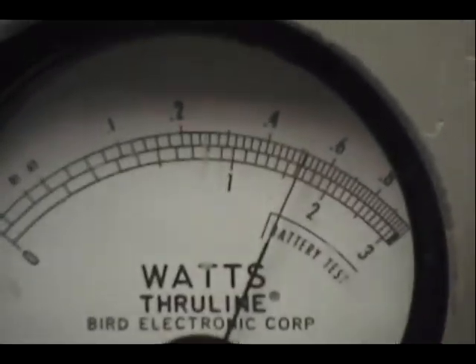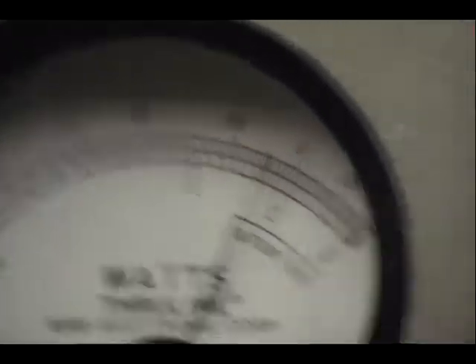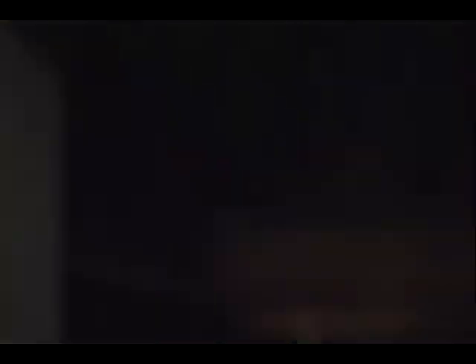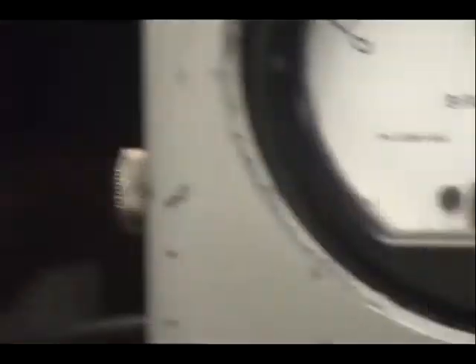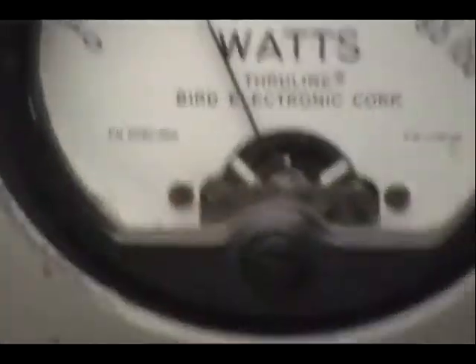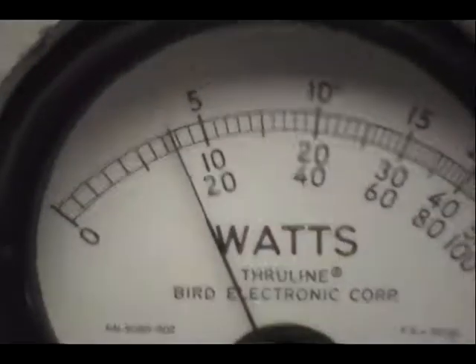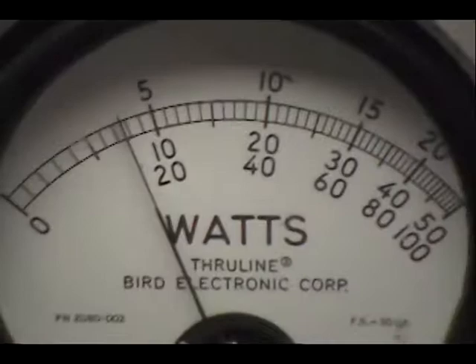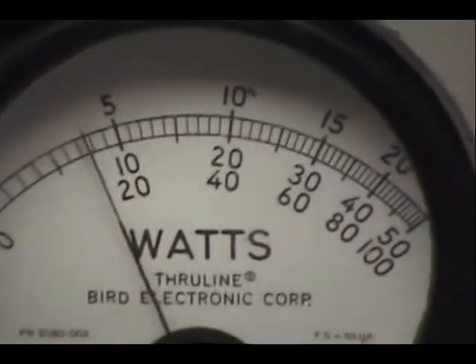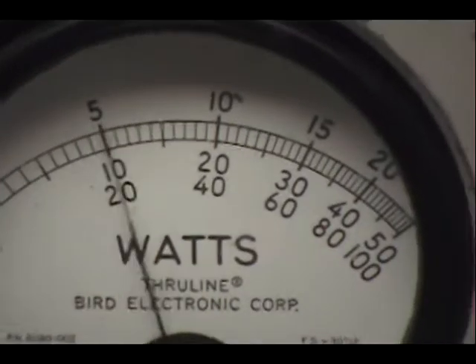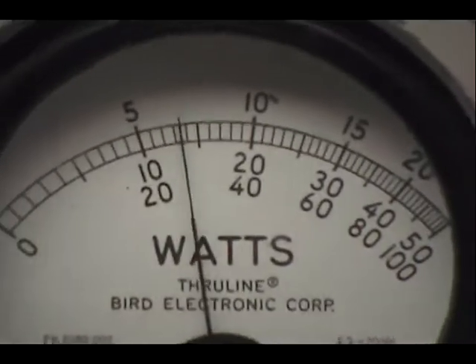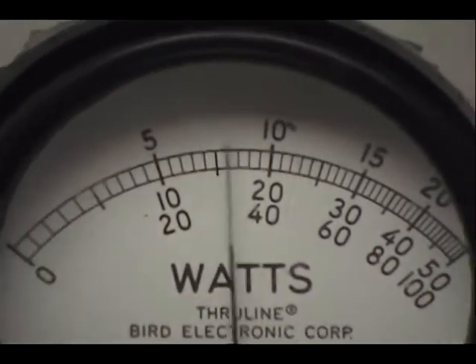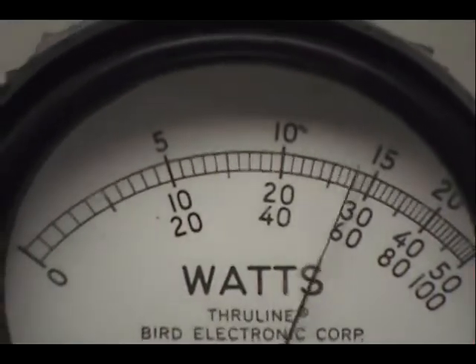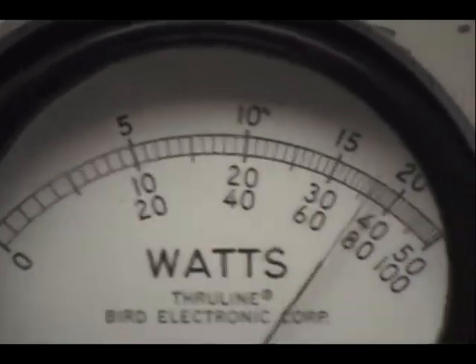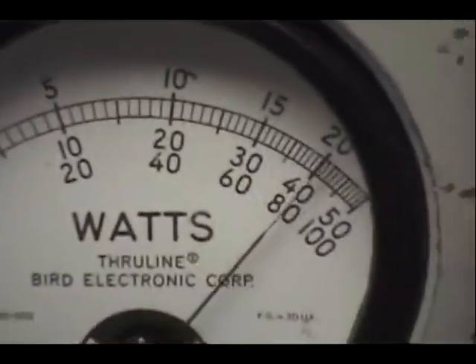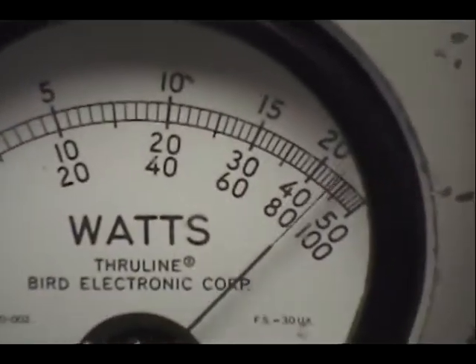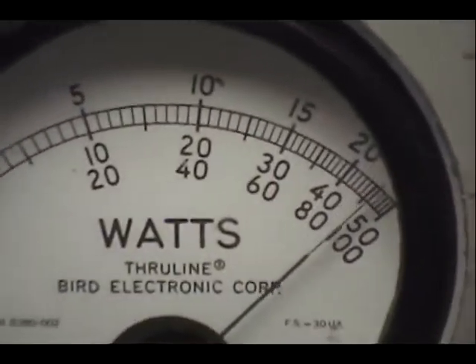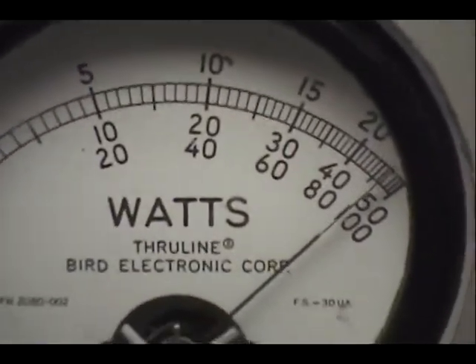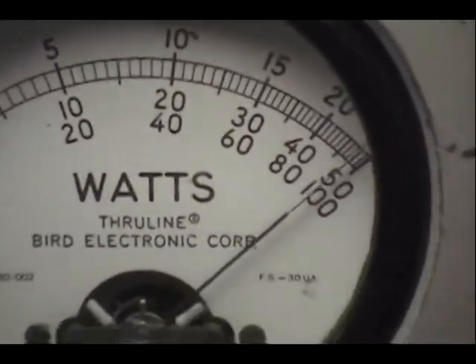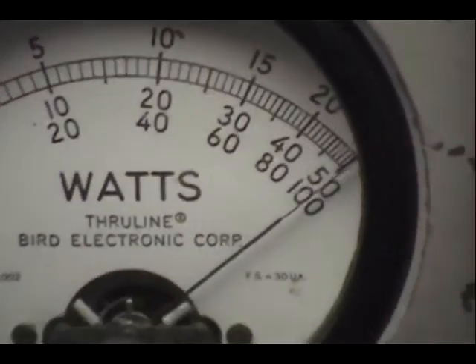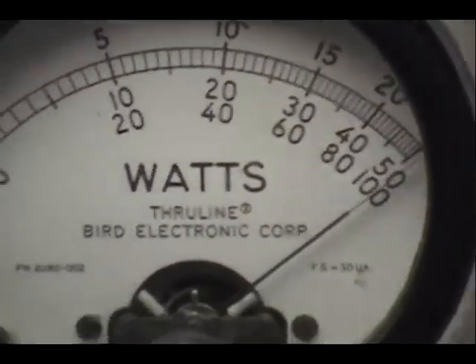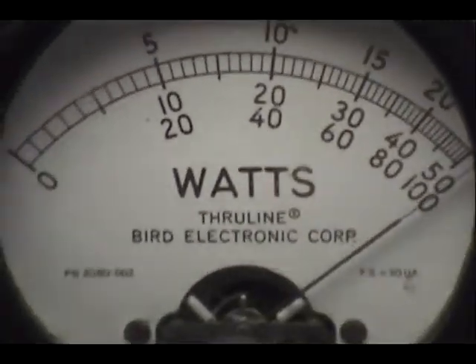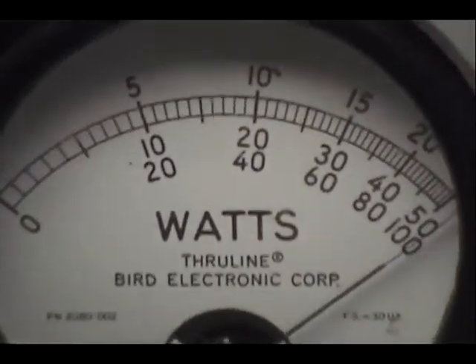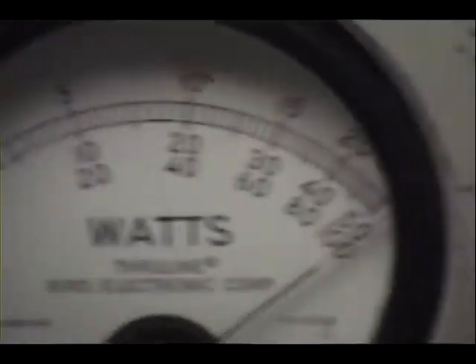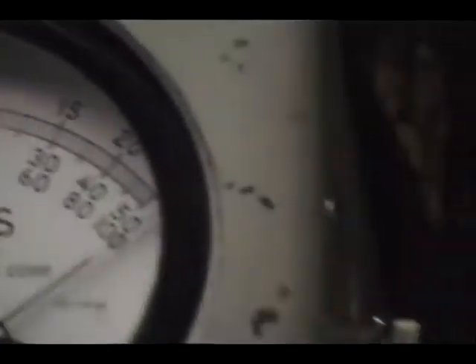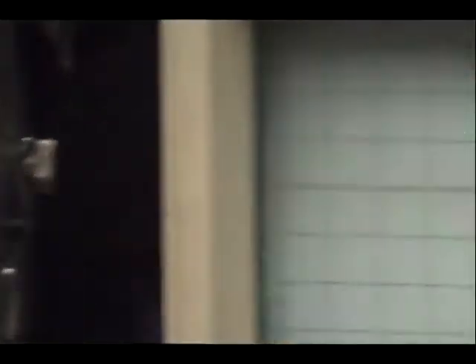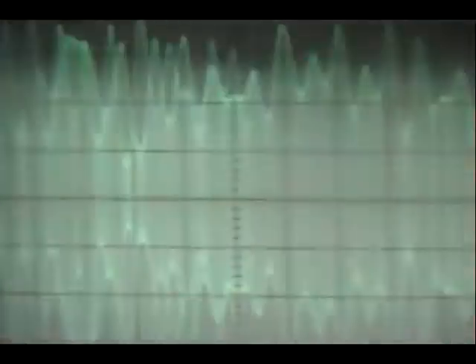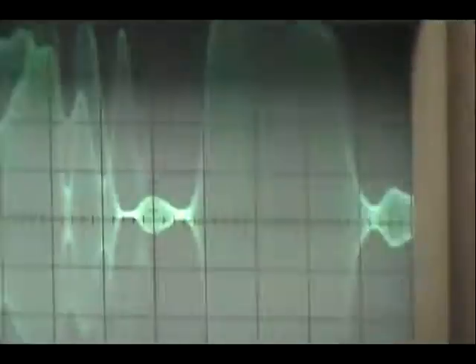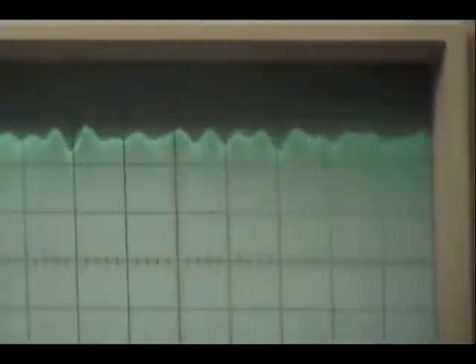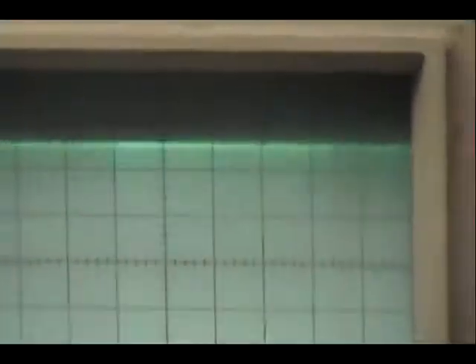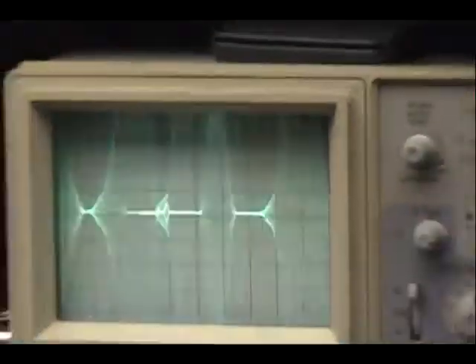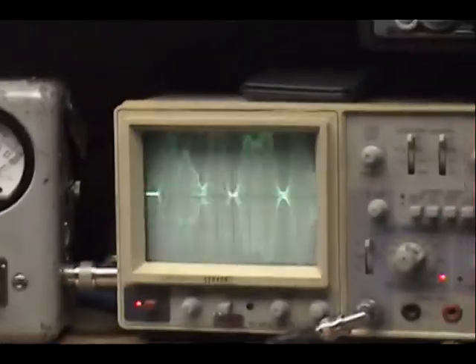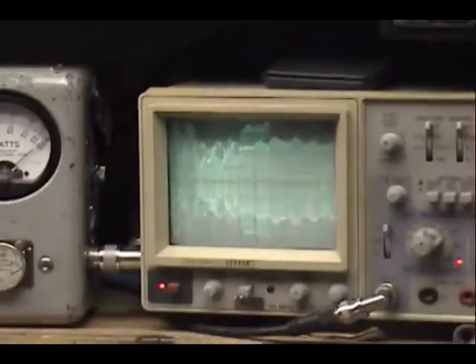Over here on the peak reading wattmeter, 100 watt scale. Audio check. One, two, three, four, five. Audio check. Just over 100 there.